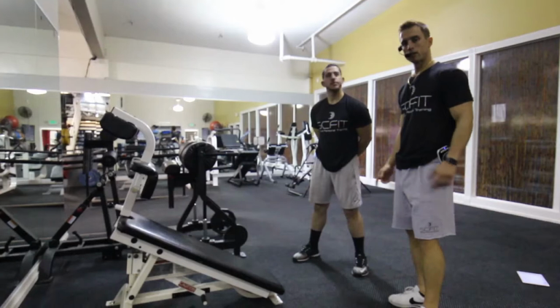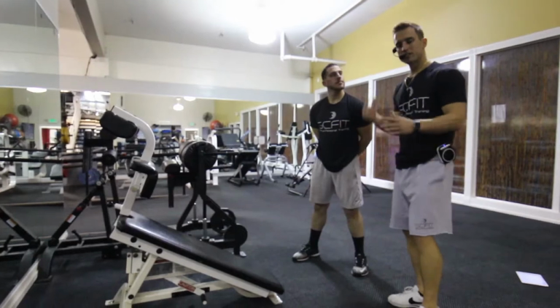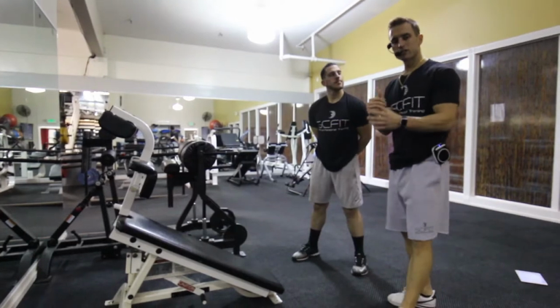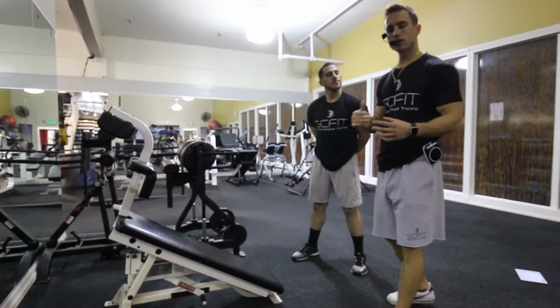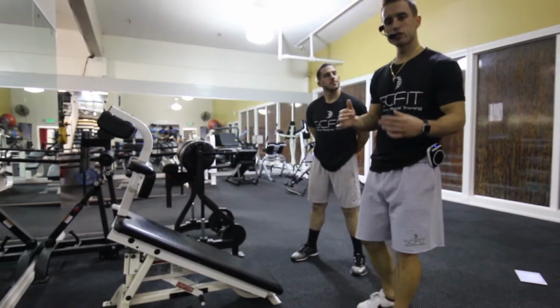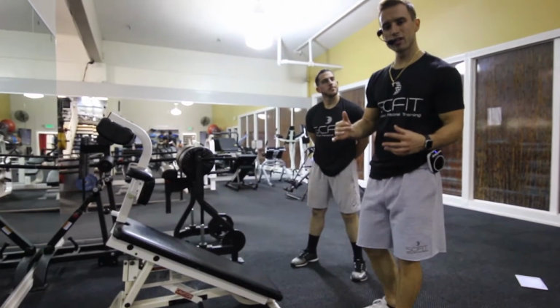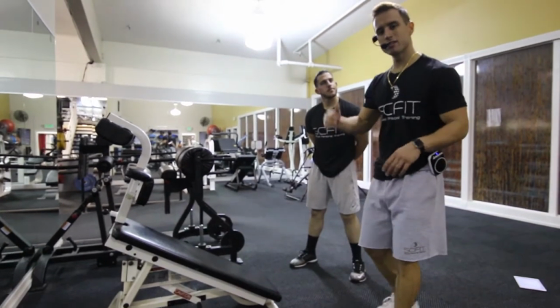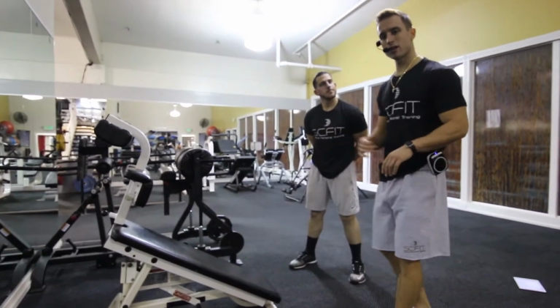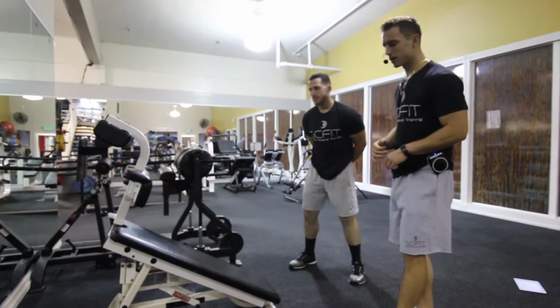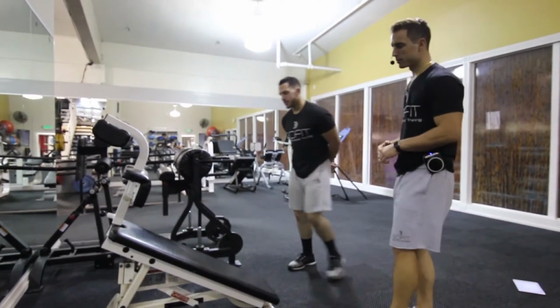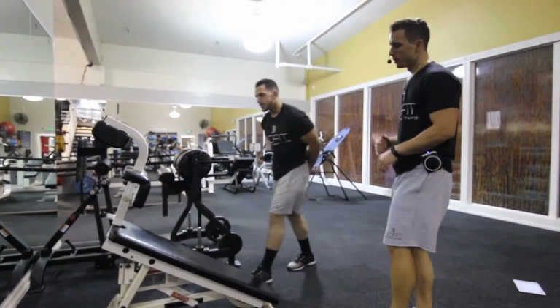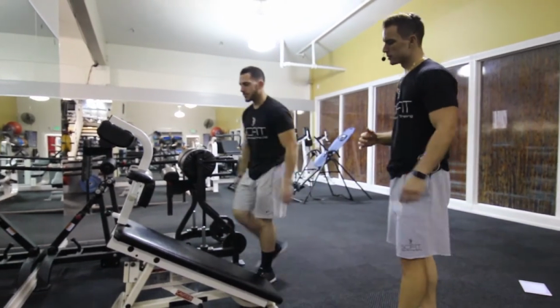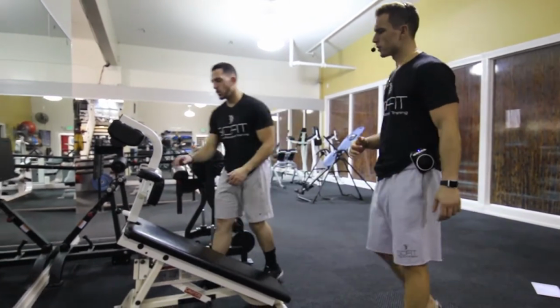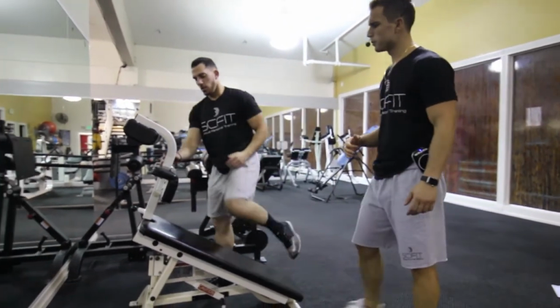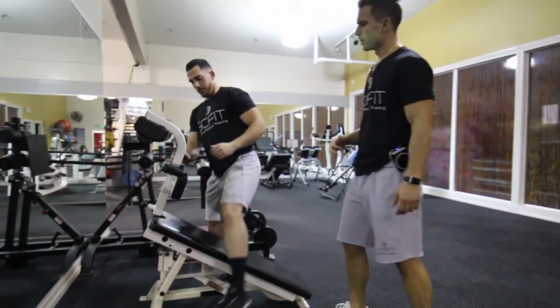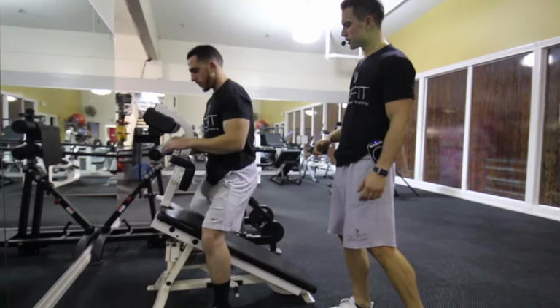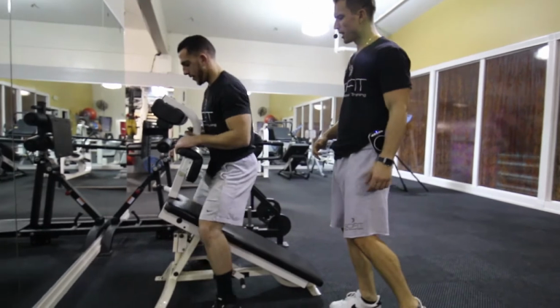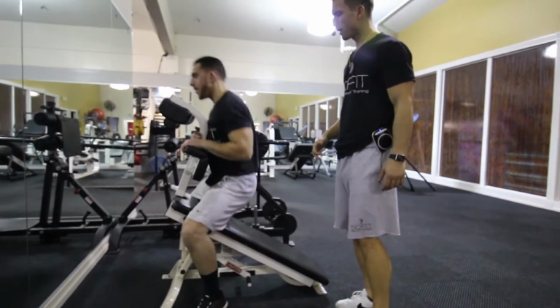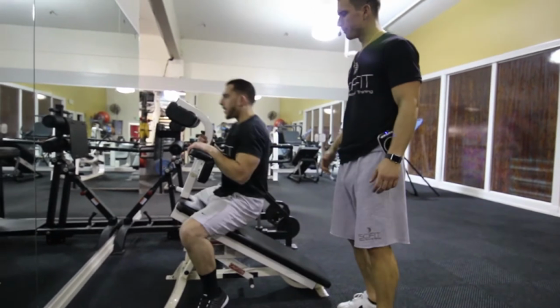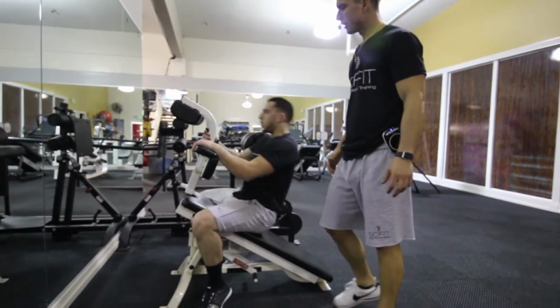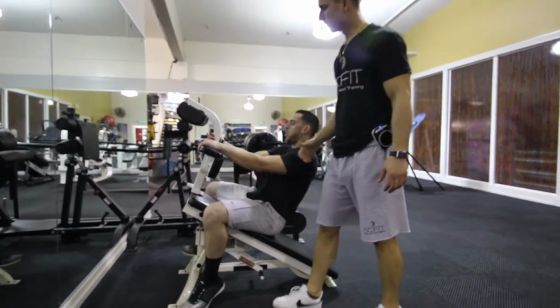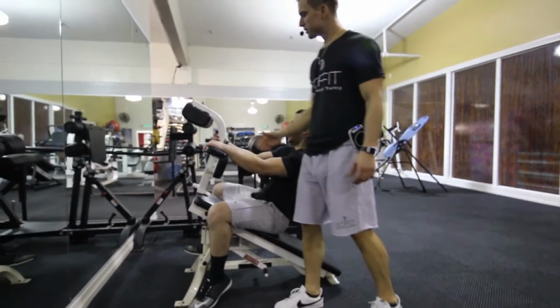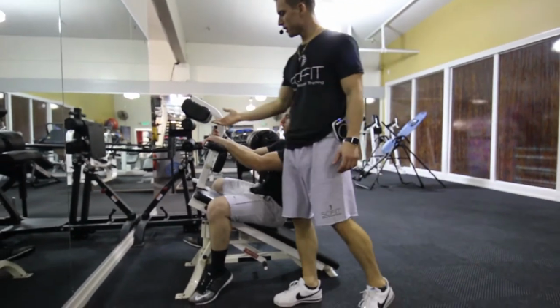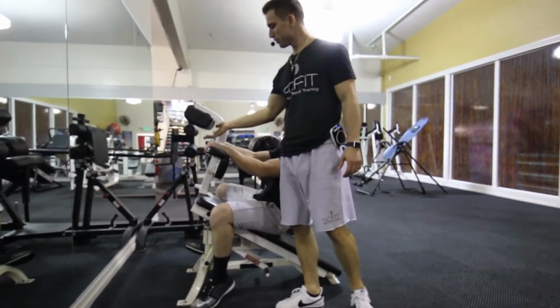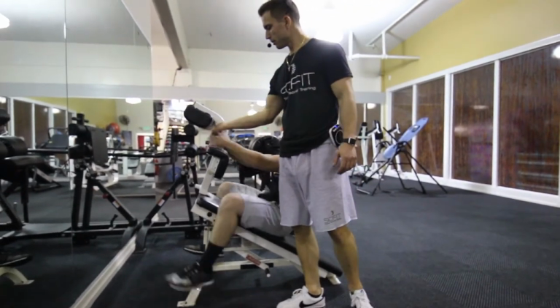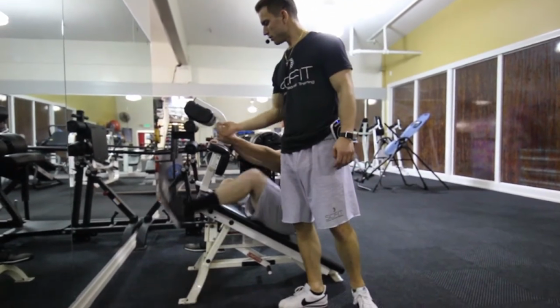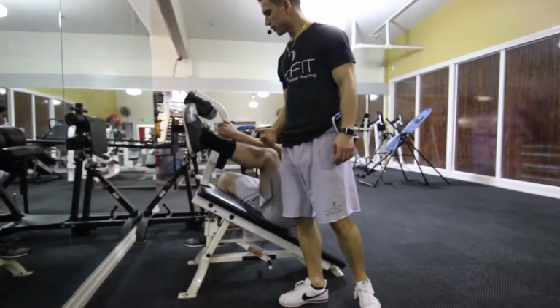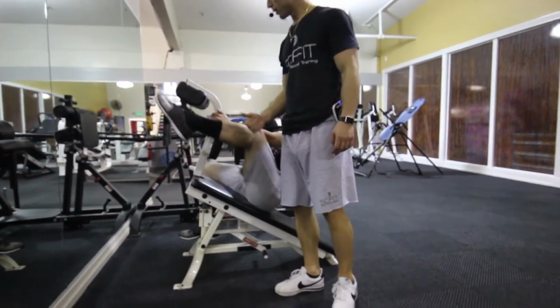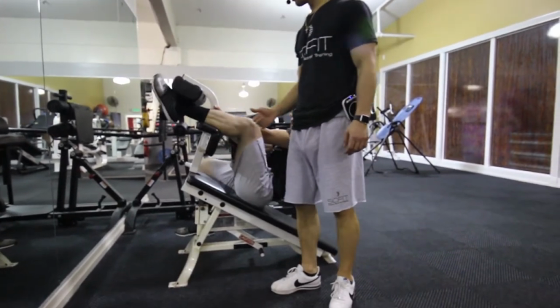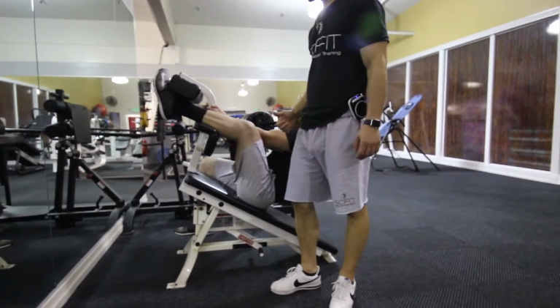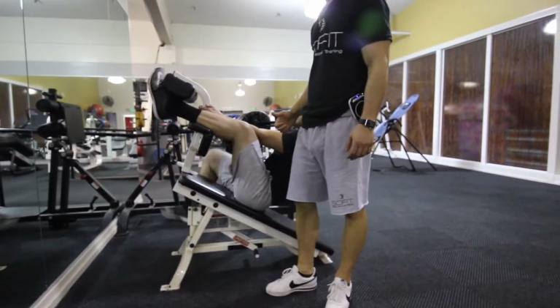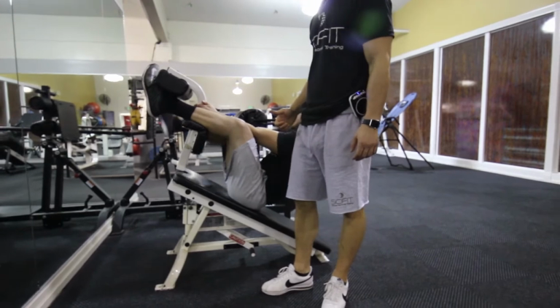This exercise is called the machine decline sit-ups. First thing he's going to want to do, he's going to lay back and put his feet up so they are right through the pad and he is stable.